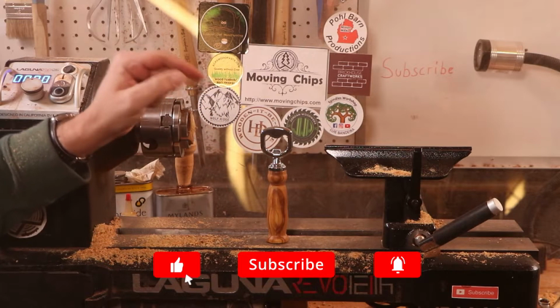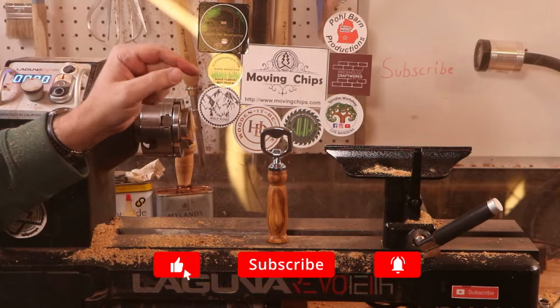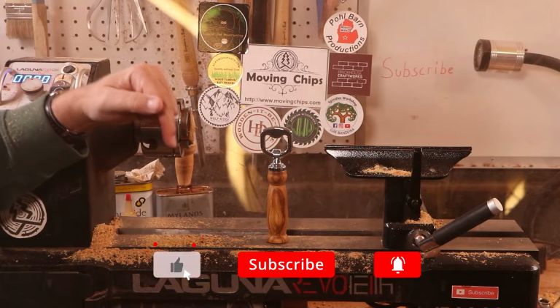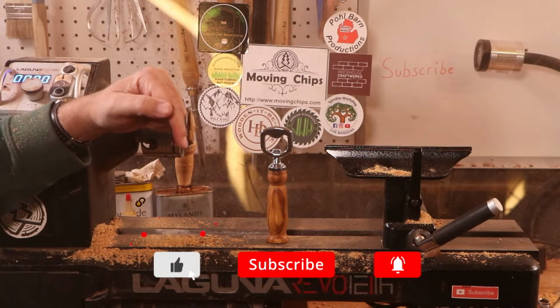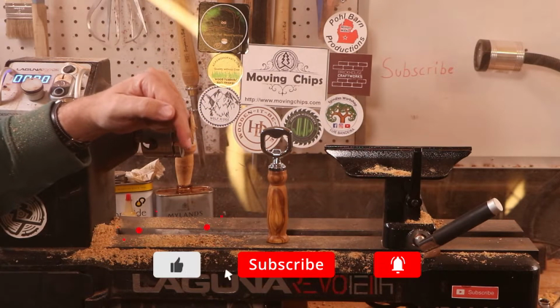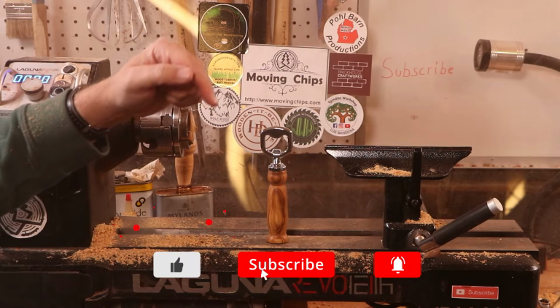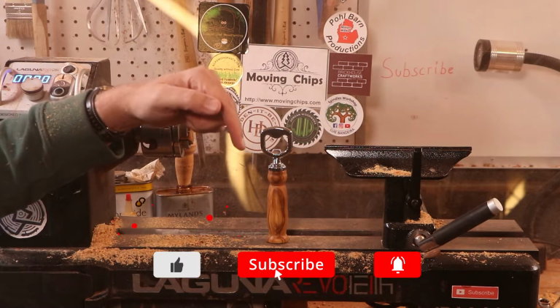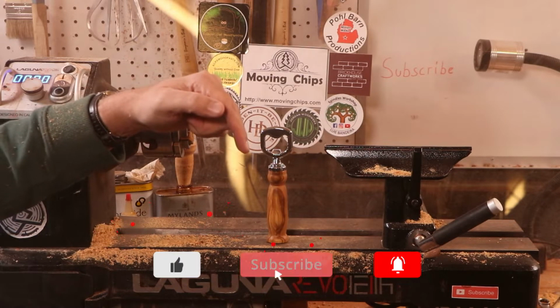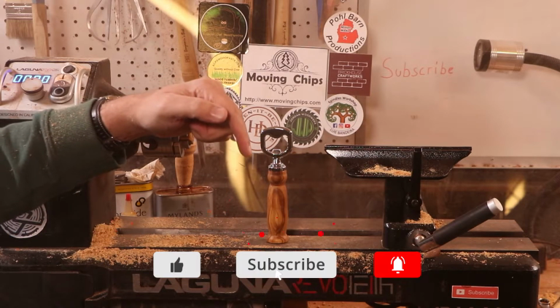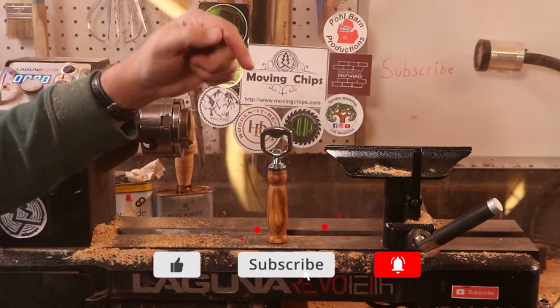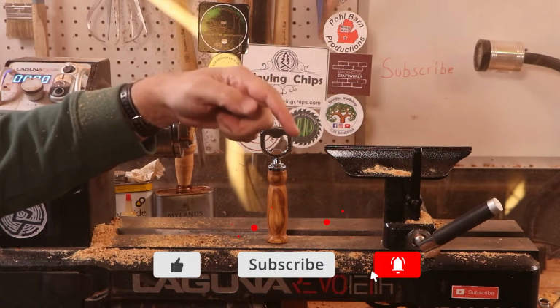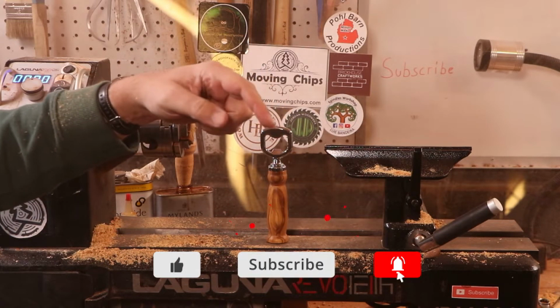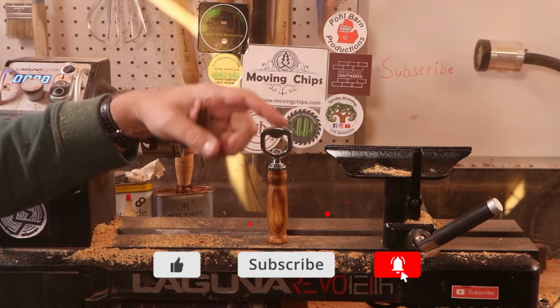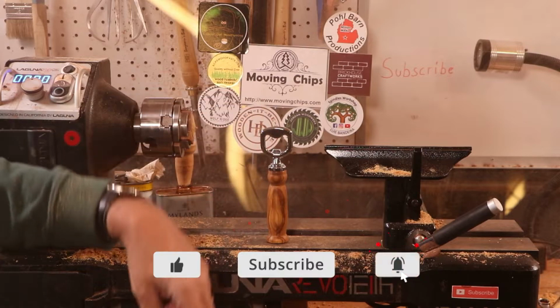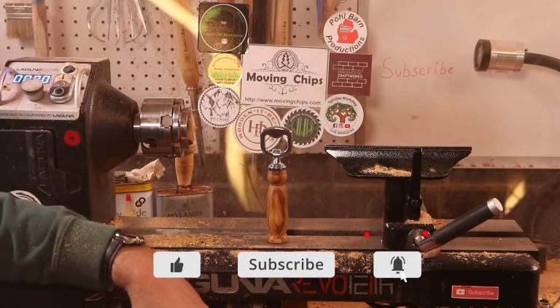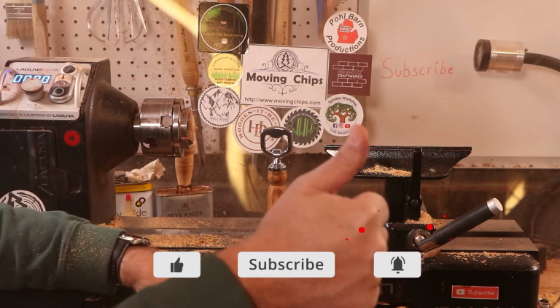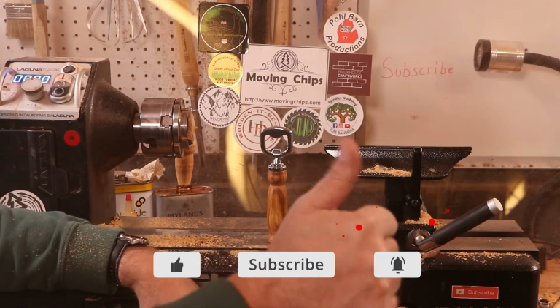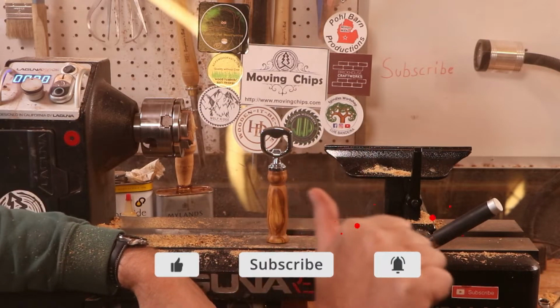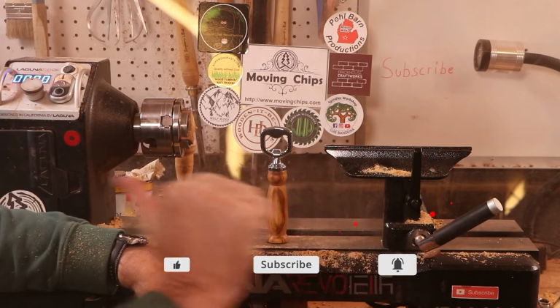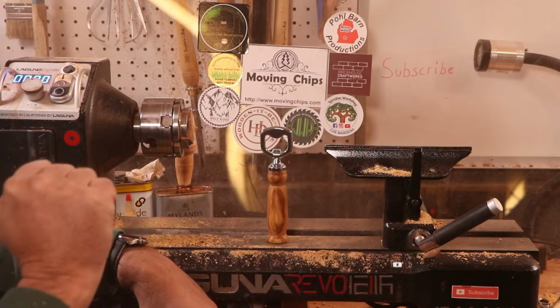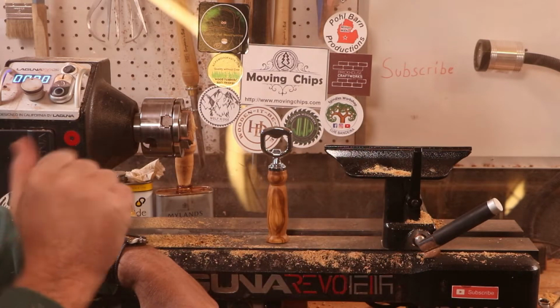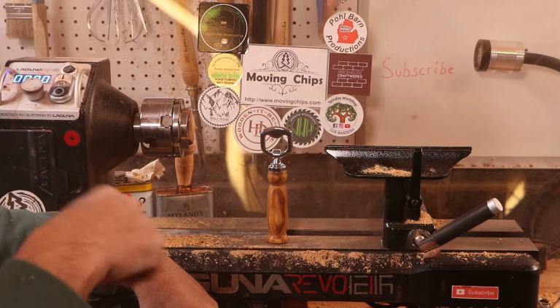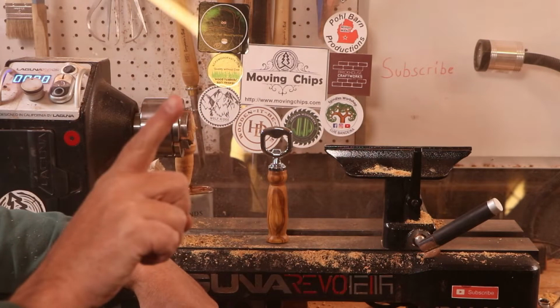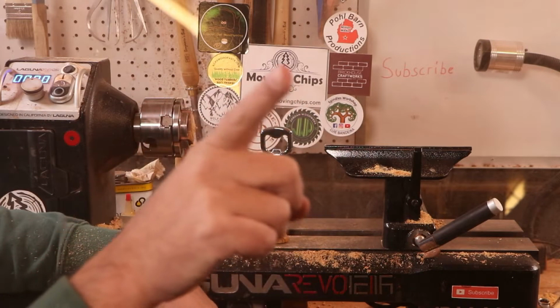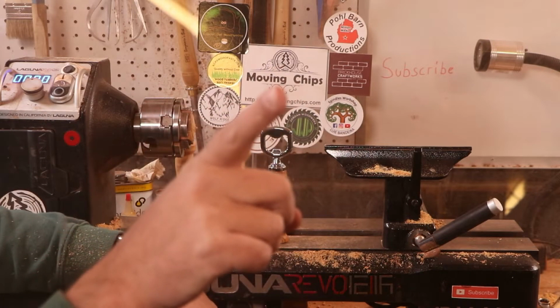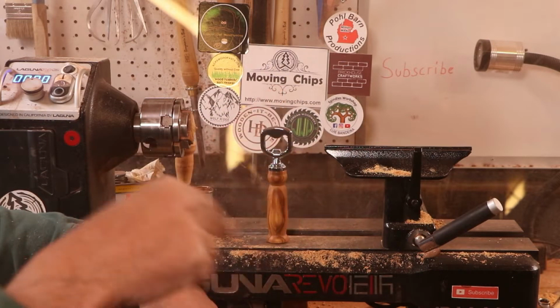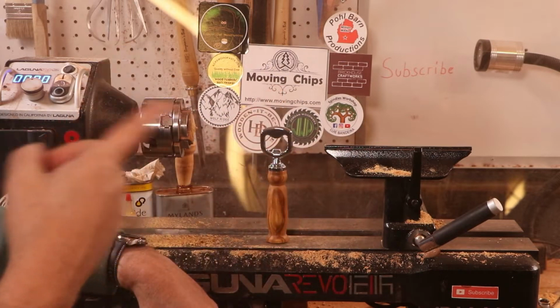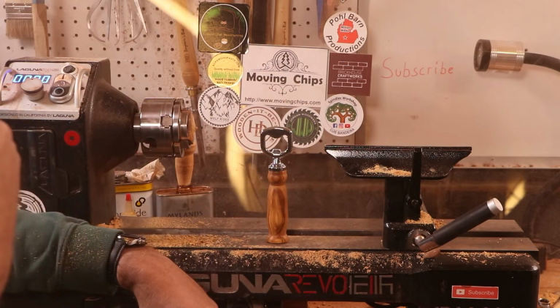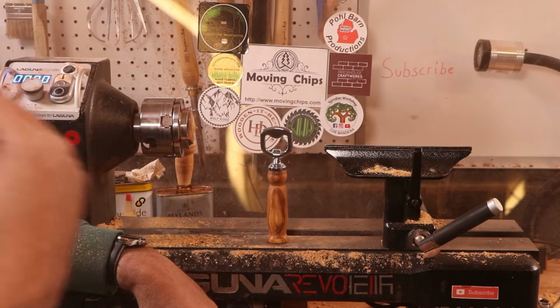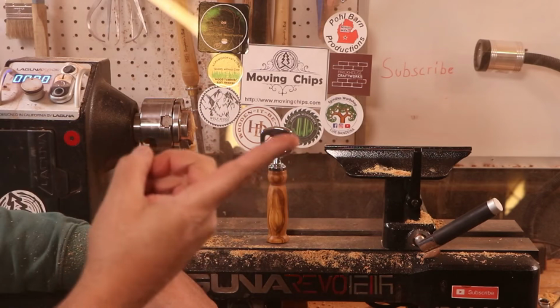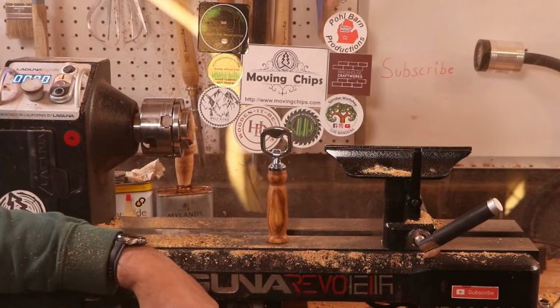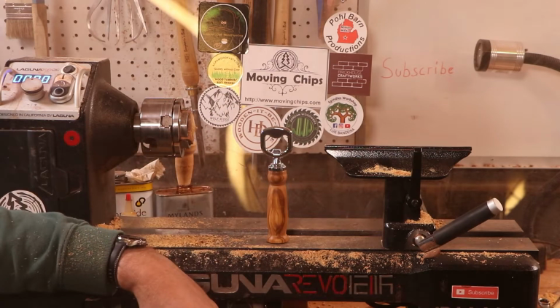If you did, consider hitting that like button, subscribe if you haven't already, and hit that notification bell. Thank you very much for giving me a turn on your screen, and we'll see you next week.